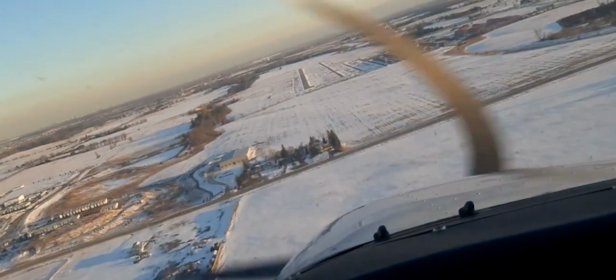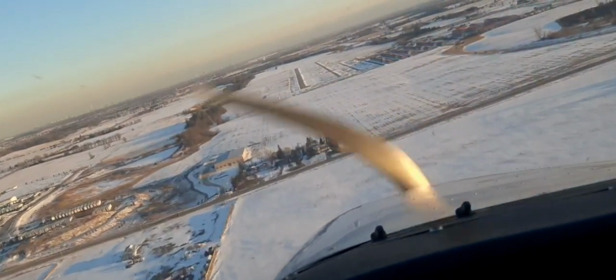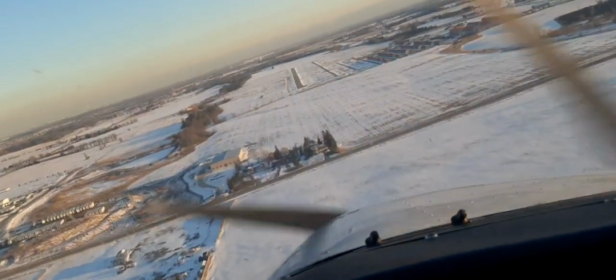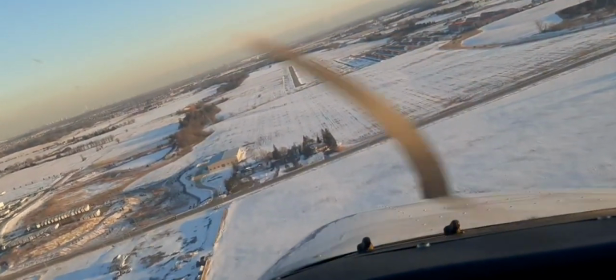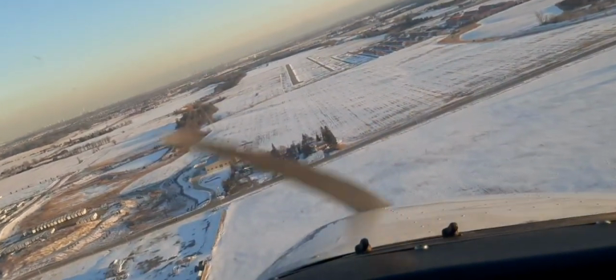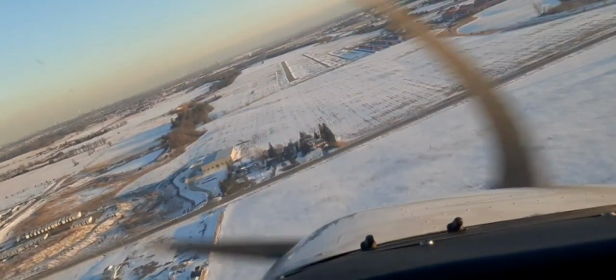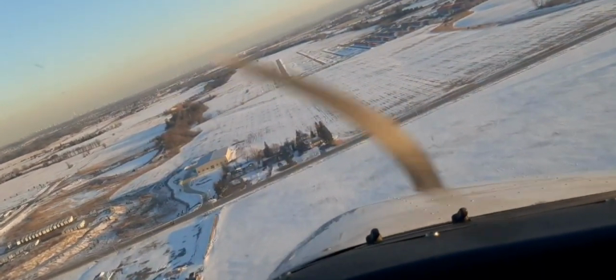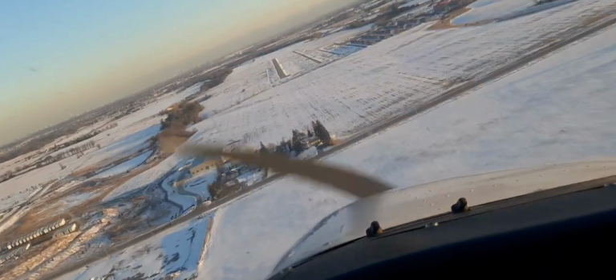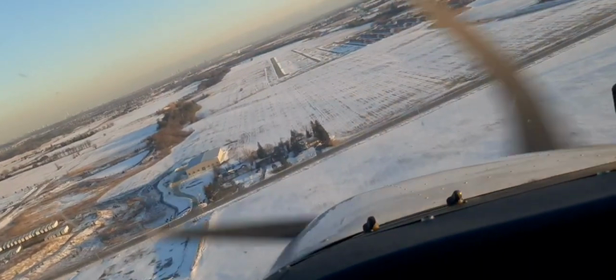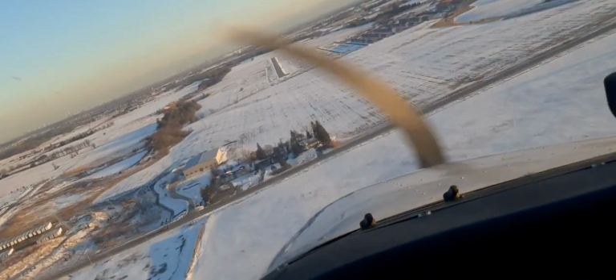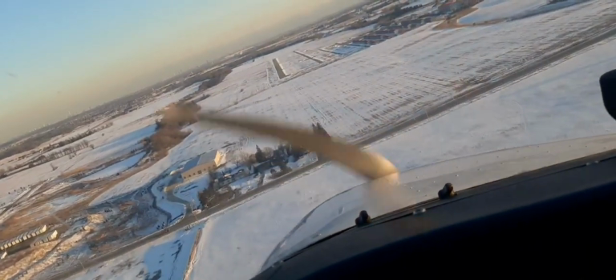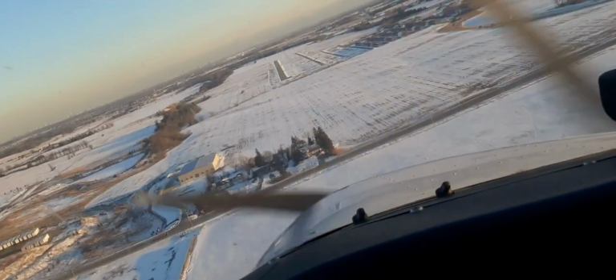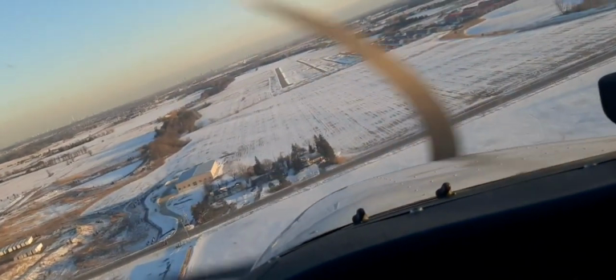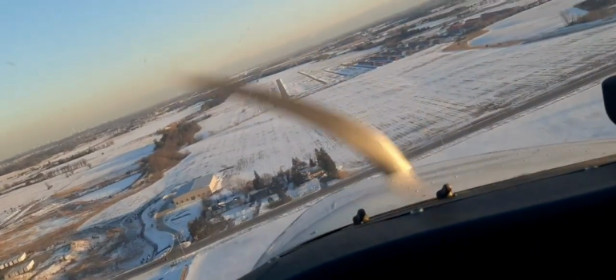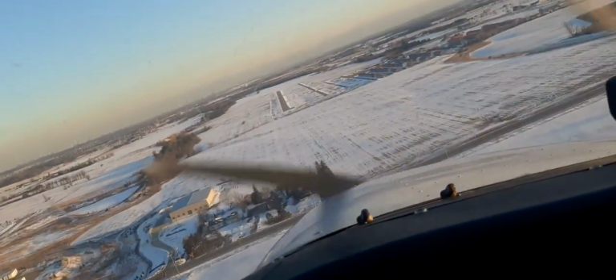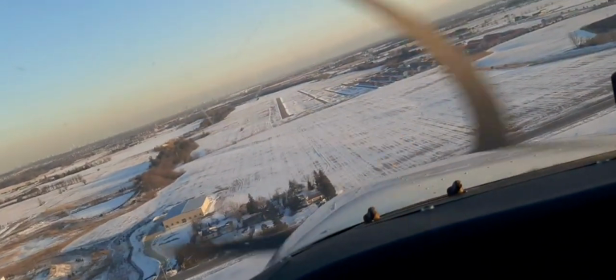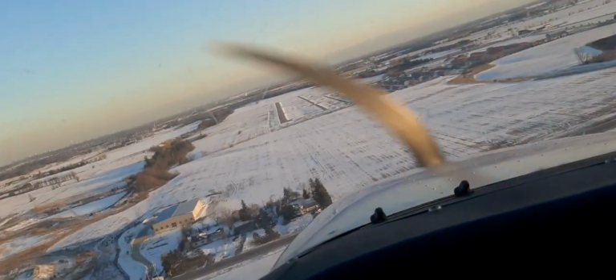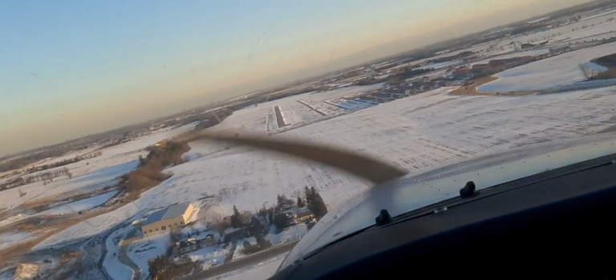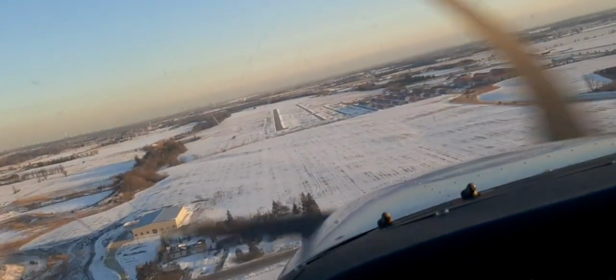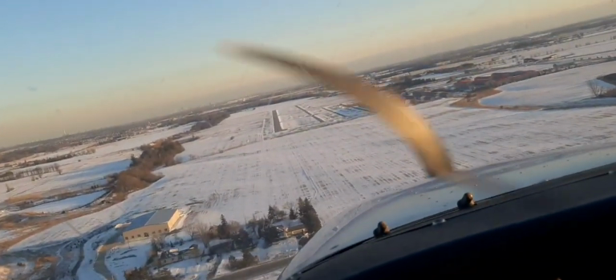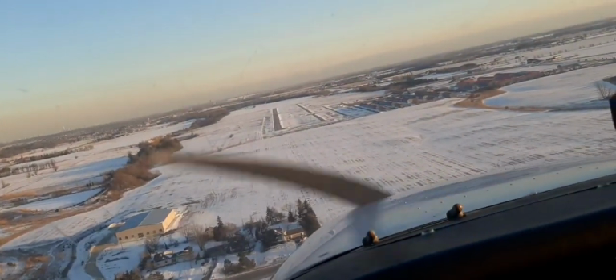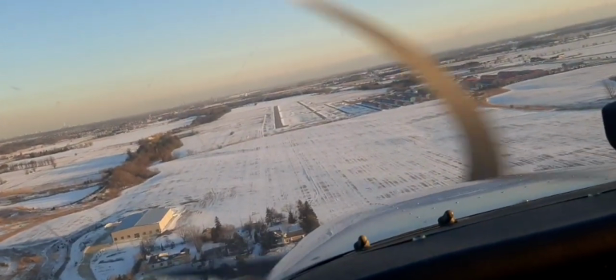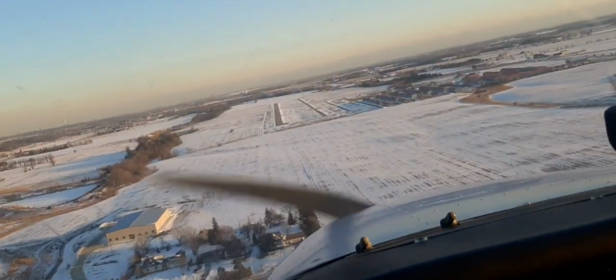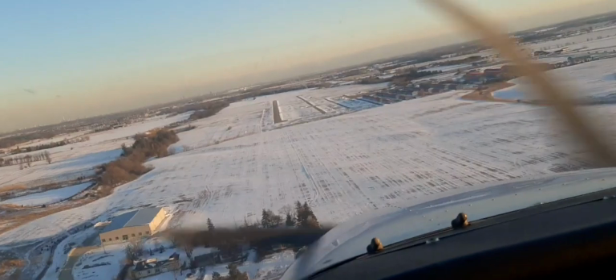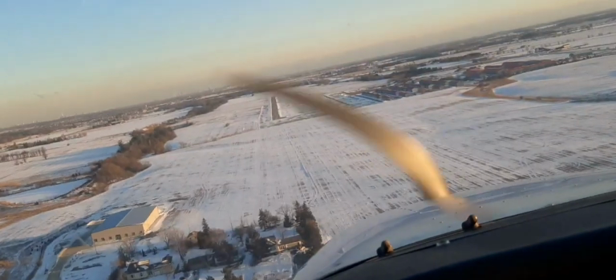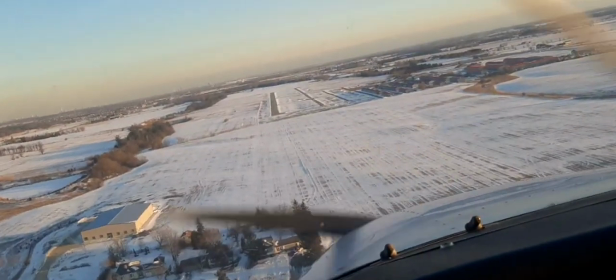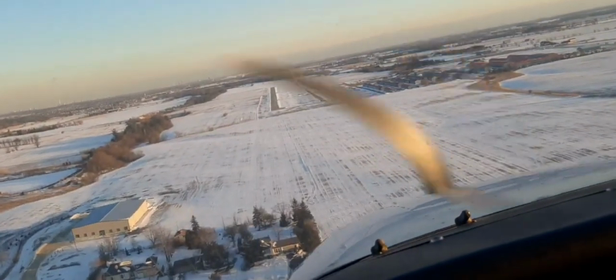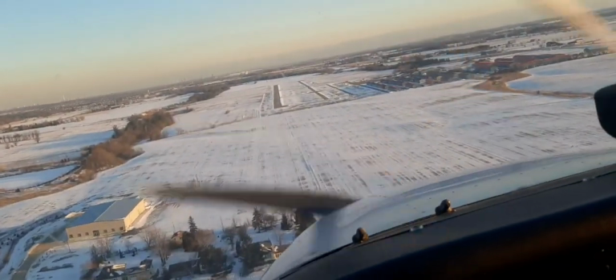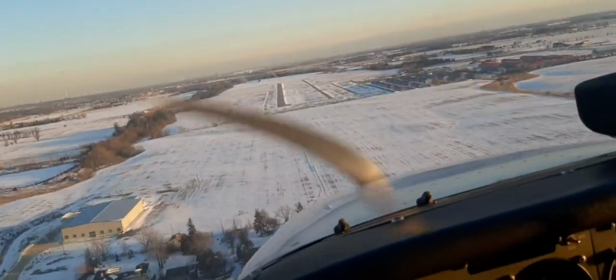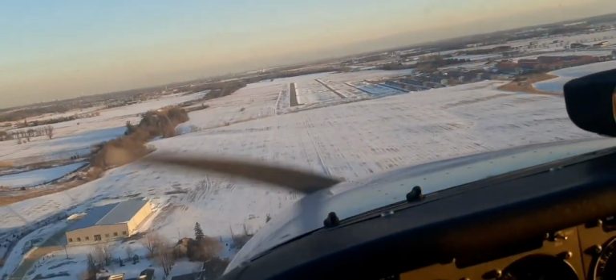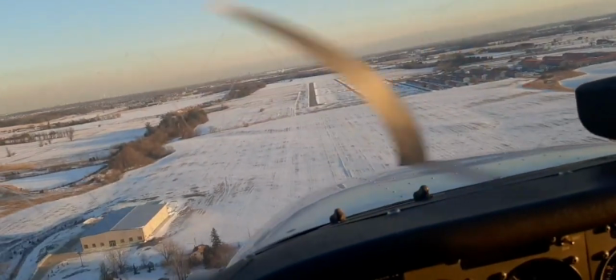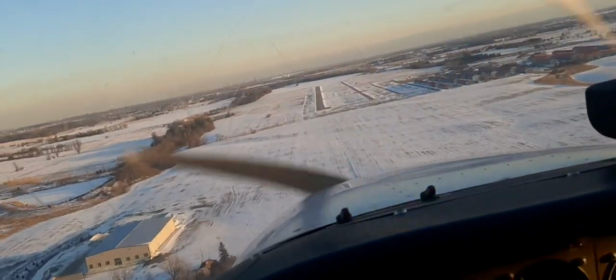Pitch back, pitch back, pitch back — airspeed, look at it, watch out for your airspeed. Pitch back — airspeed — zoom, and we're out of here.